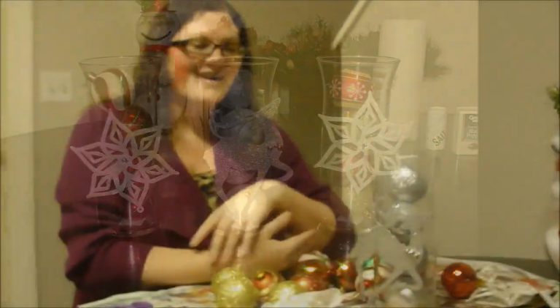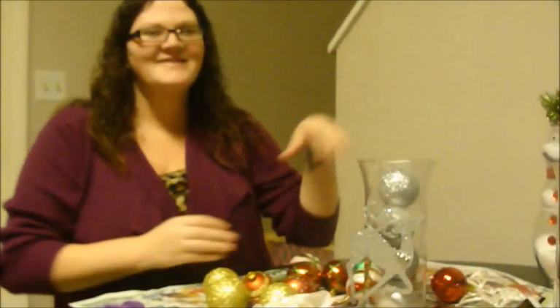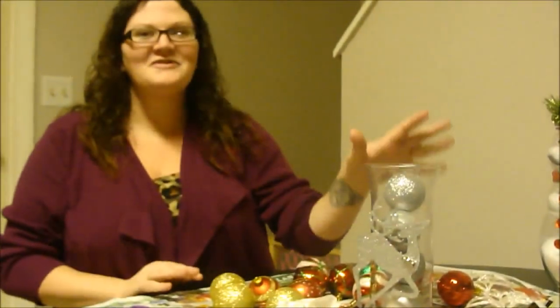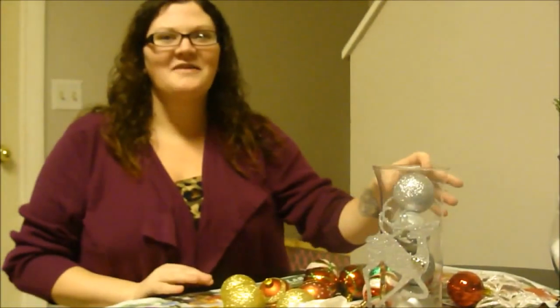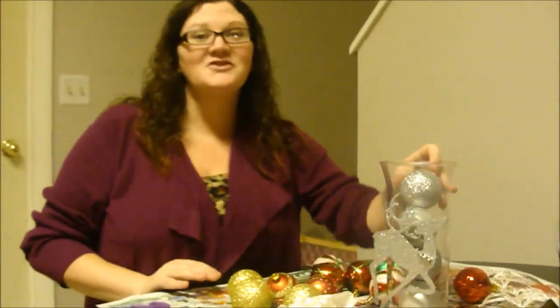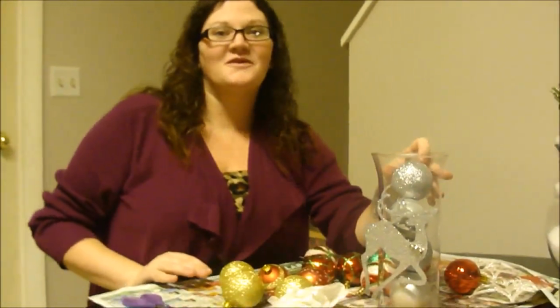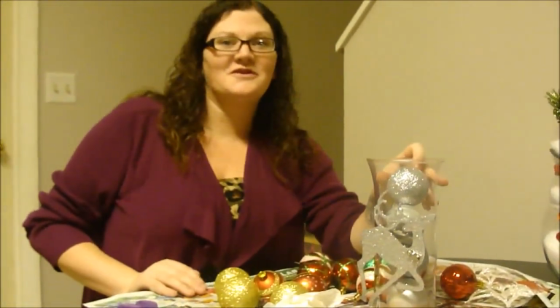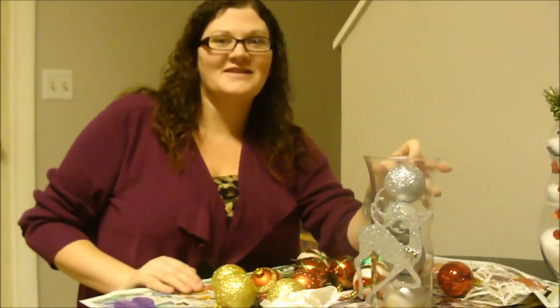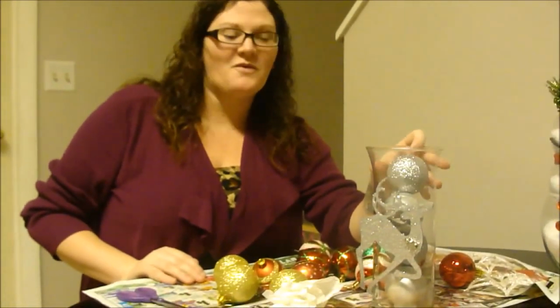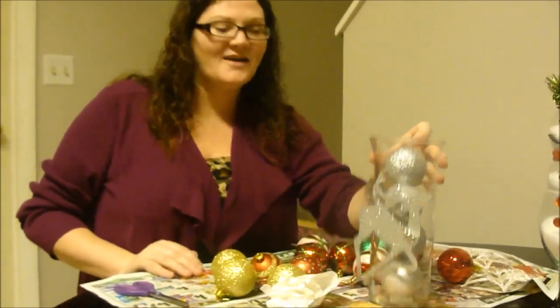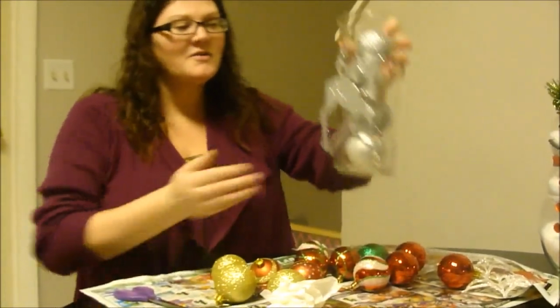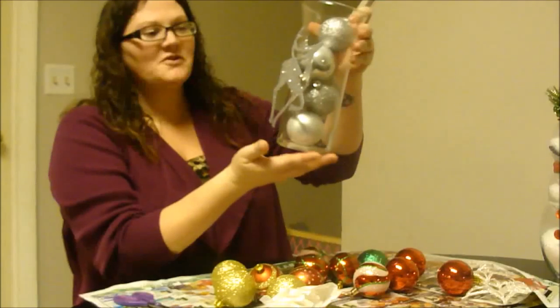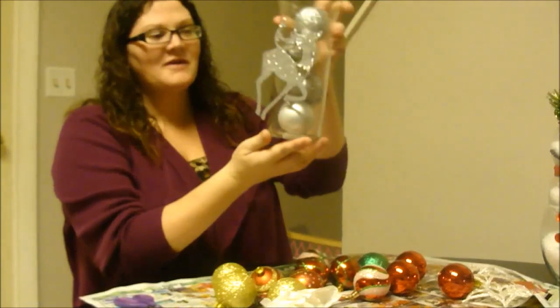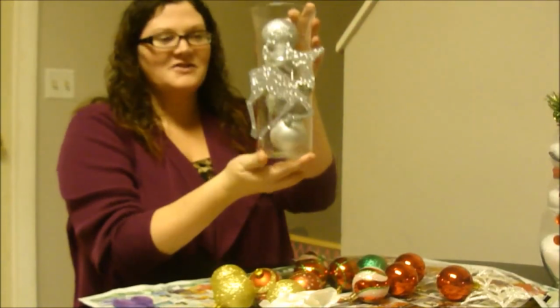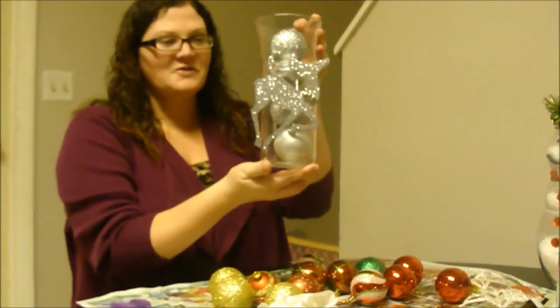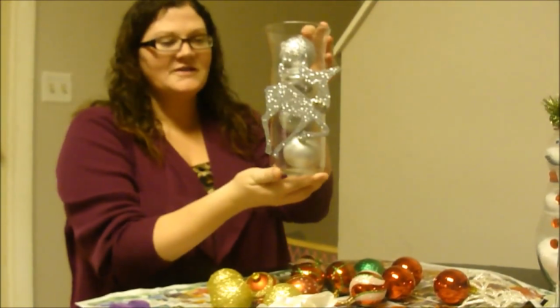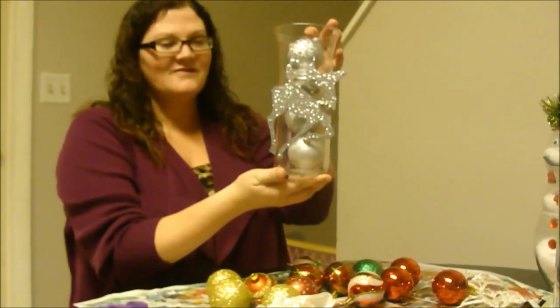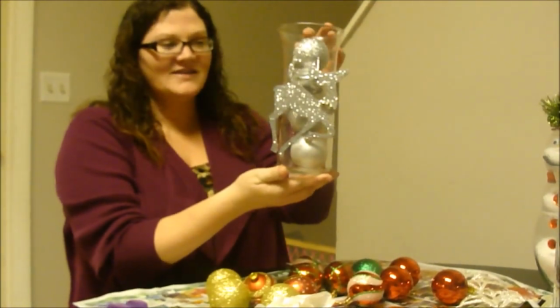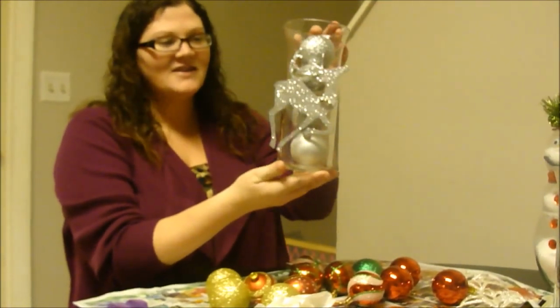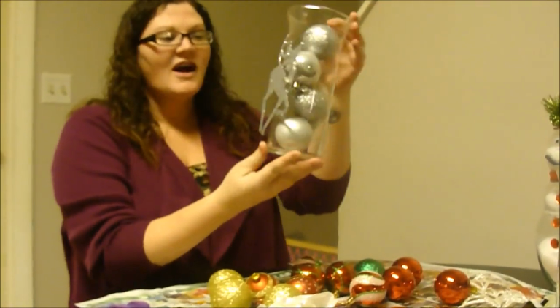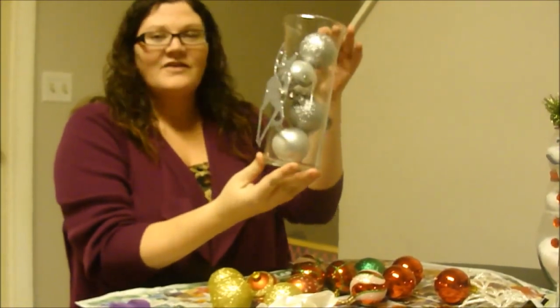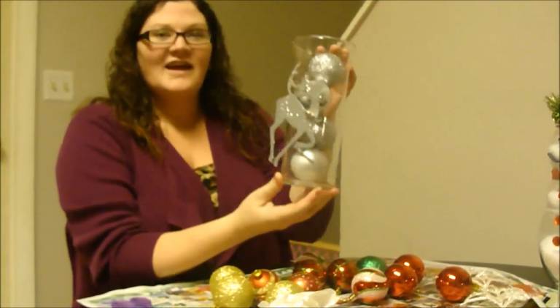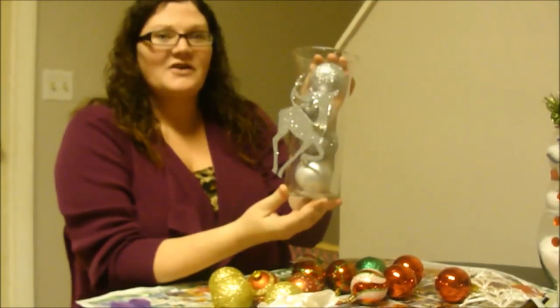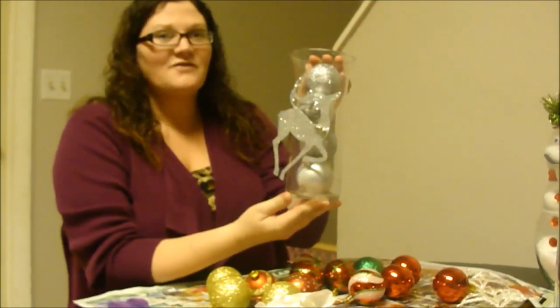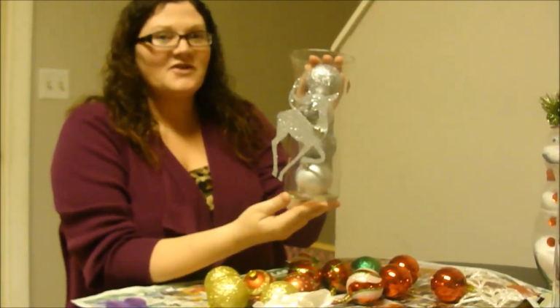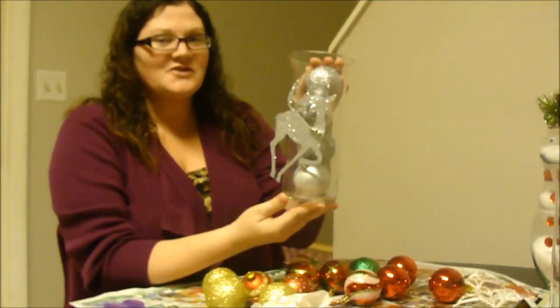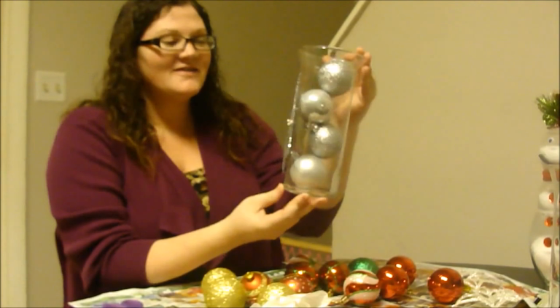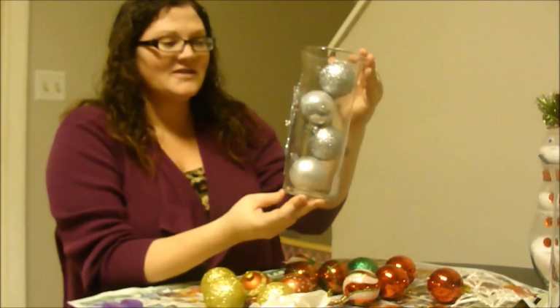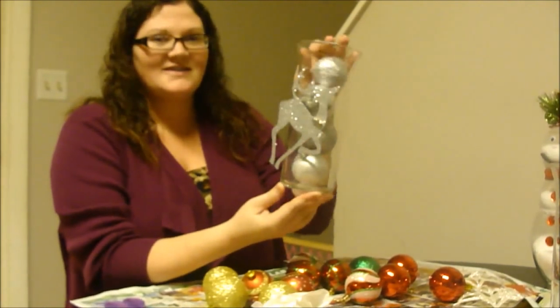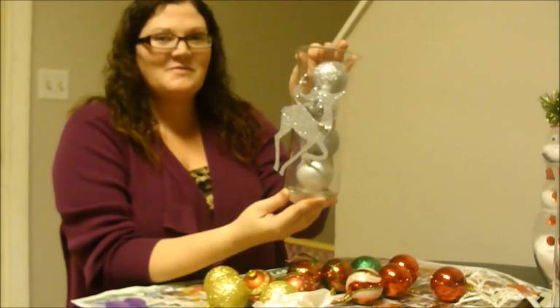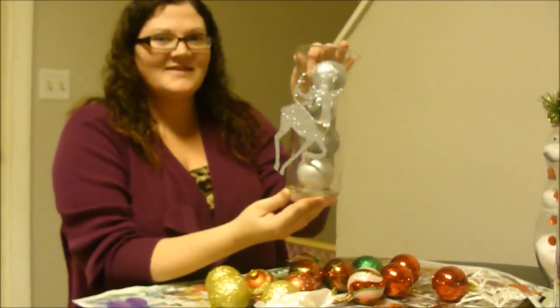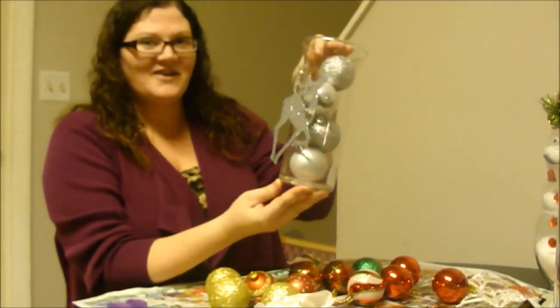Hi, so today I'm going to show you another Christmas DIY. I'm going to show you how to make these cute little Christmas vases. Everything that I have here is from the Dollar Tree, so it's nice and cheap and easy.